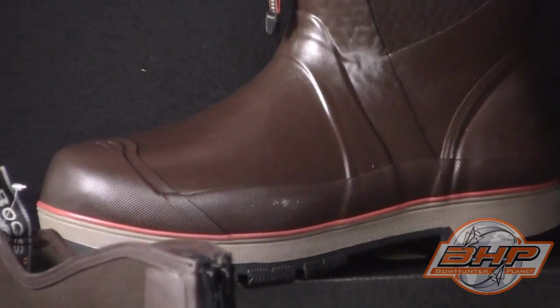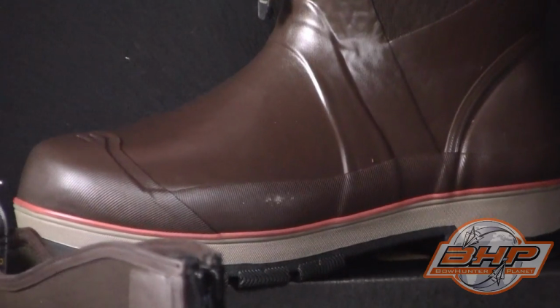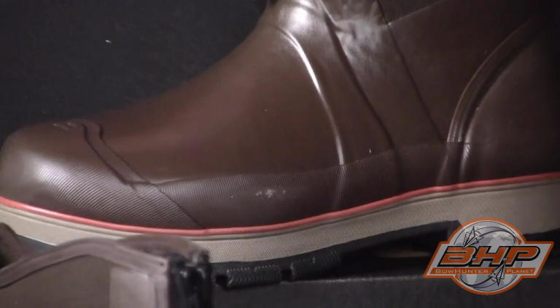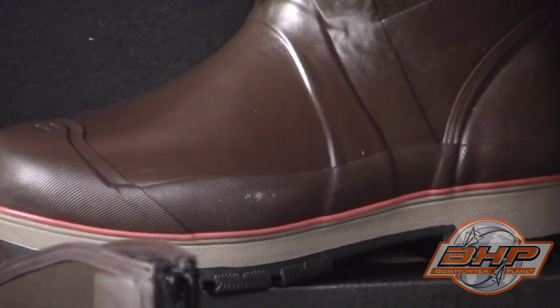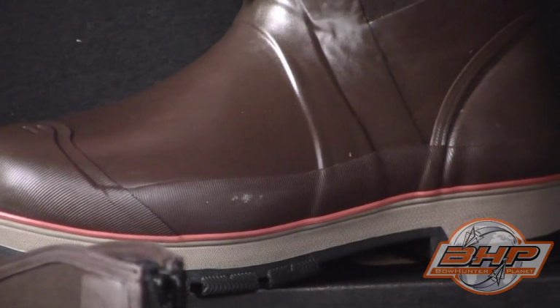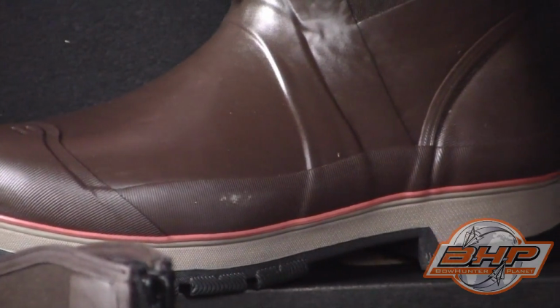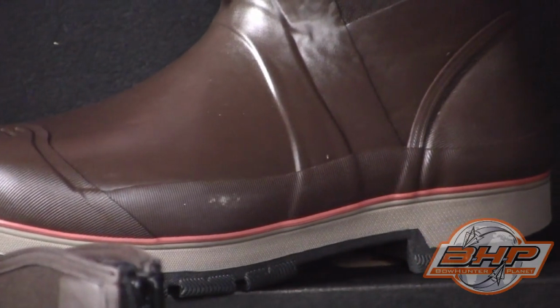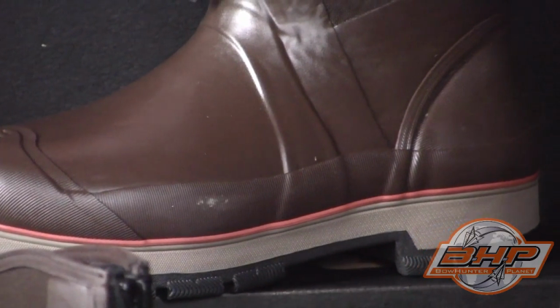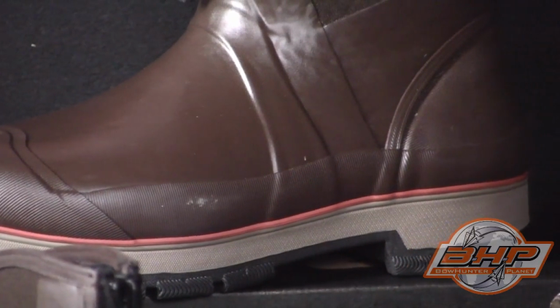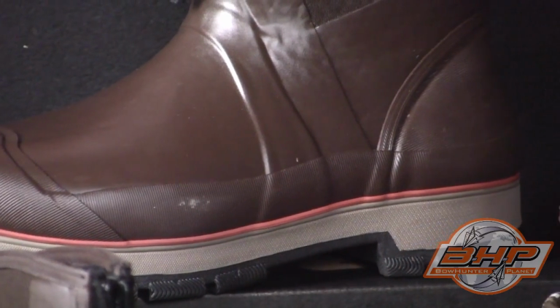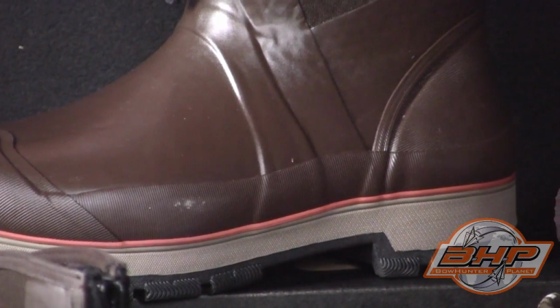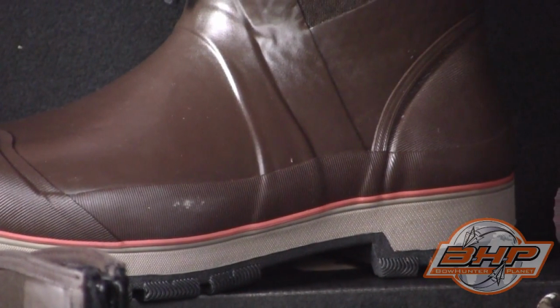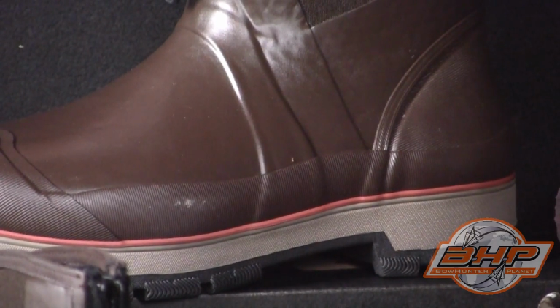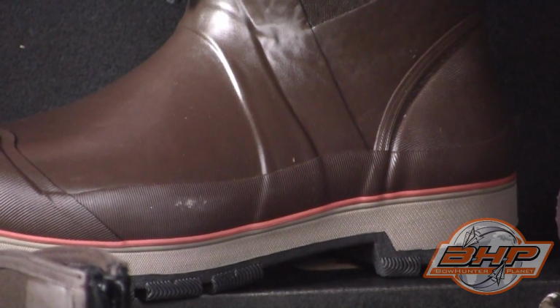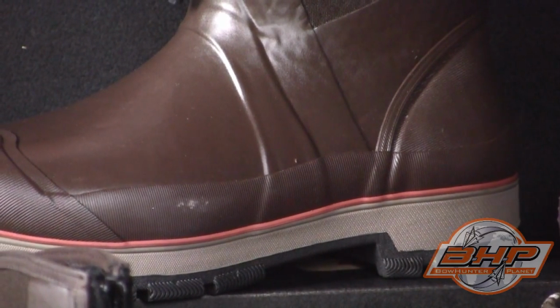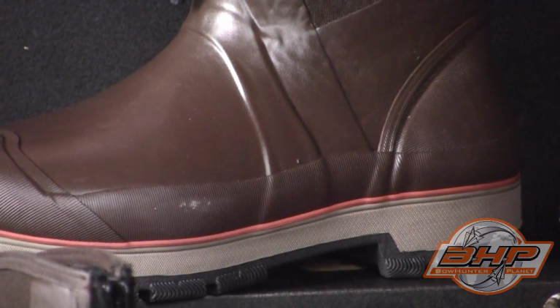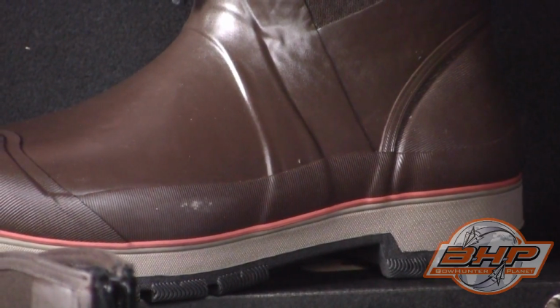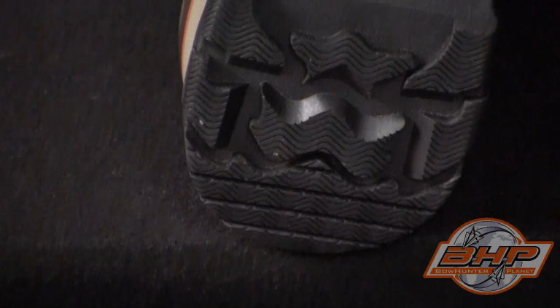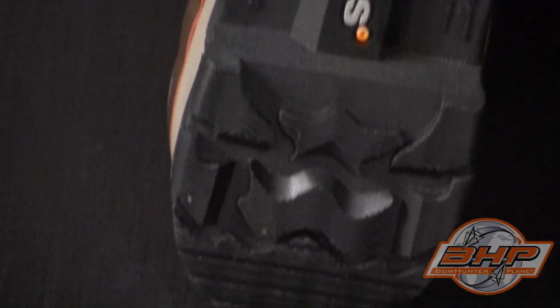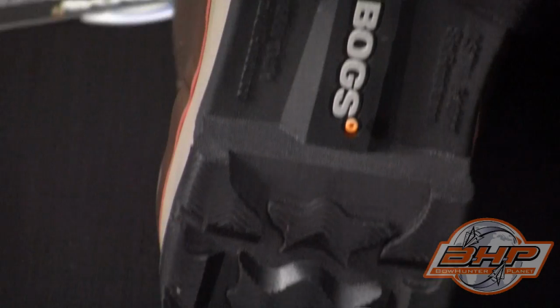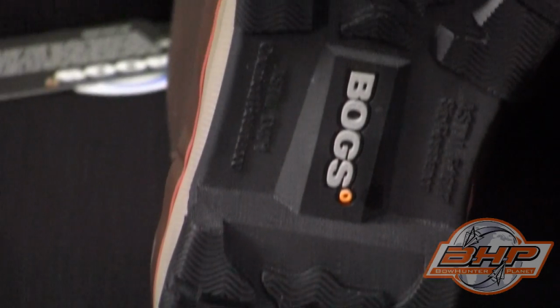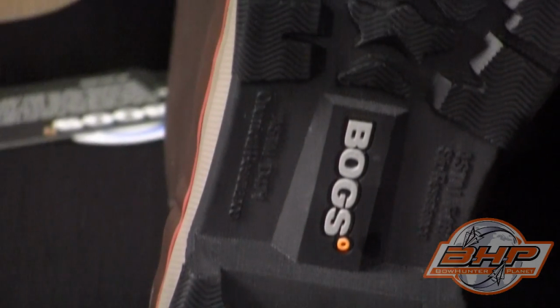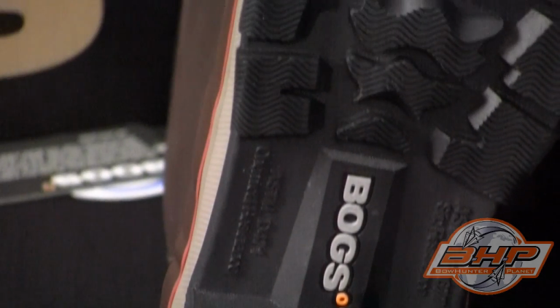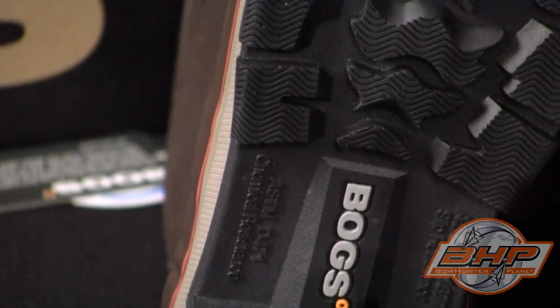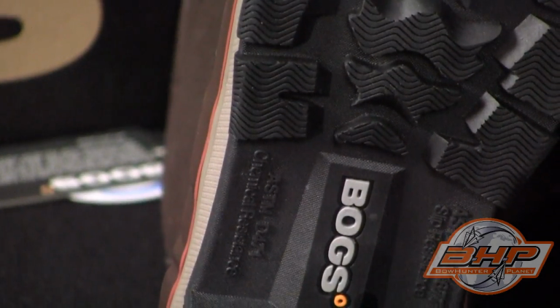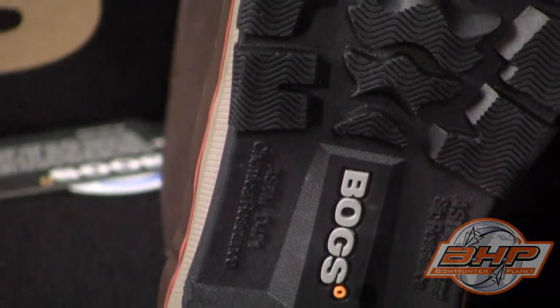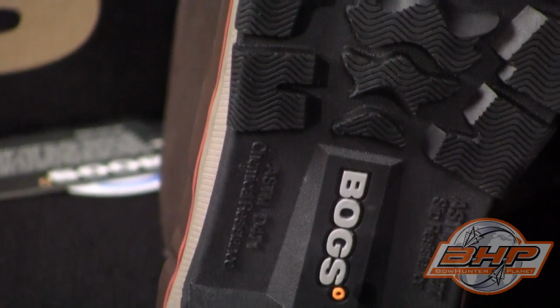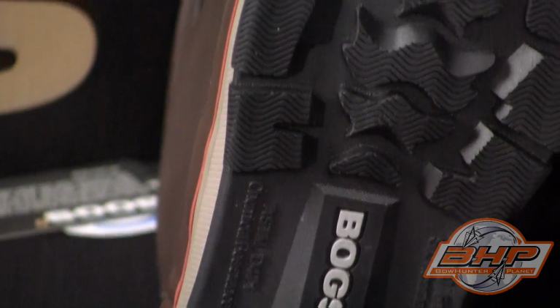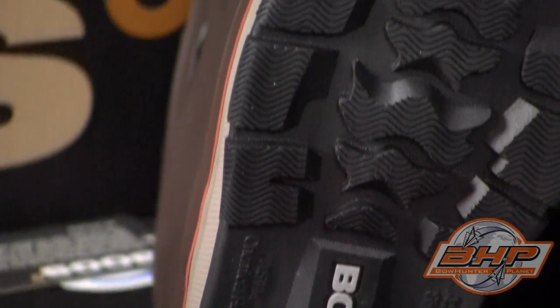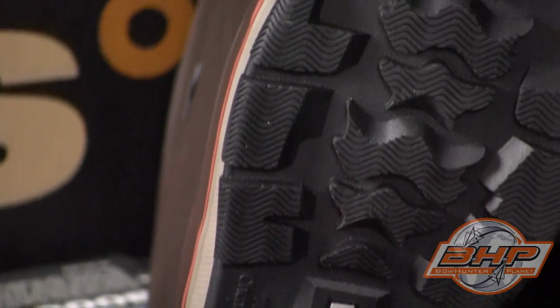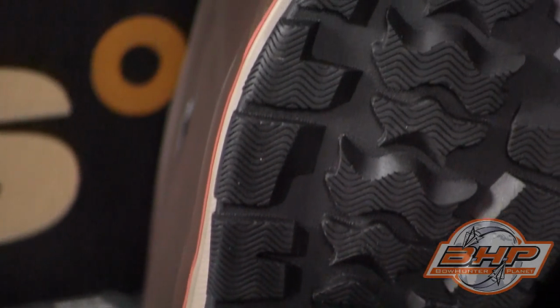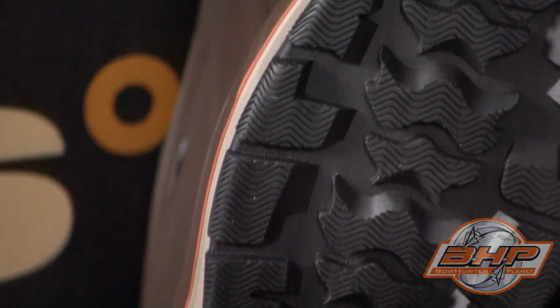Never get wet again in these stellar boots. Whether you're playing in the mud or climbing a hill, Boogs boots will never let you down, as they were built with quality in mind.